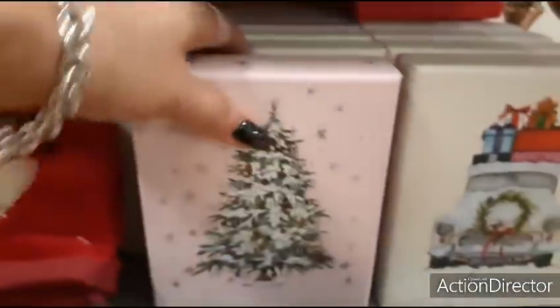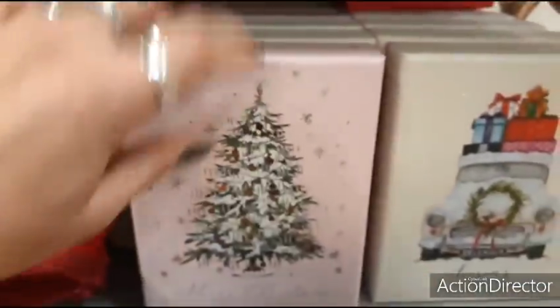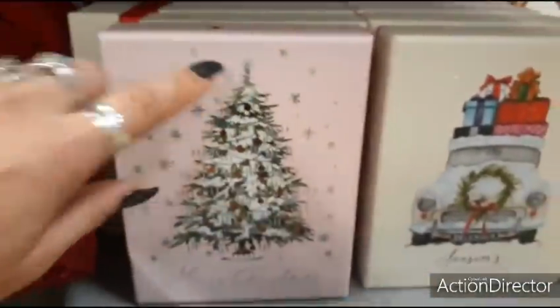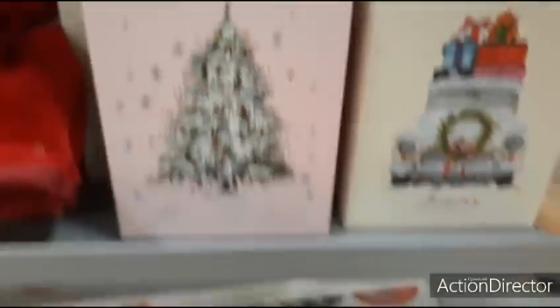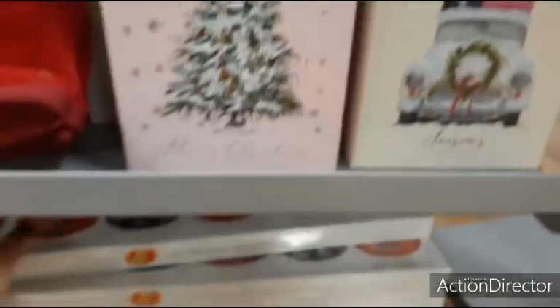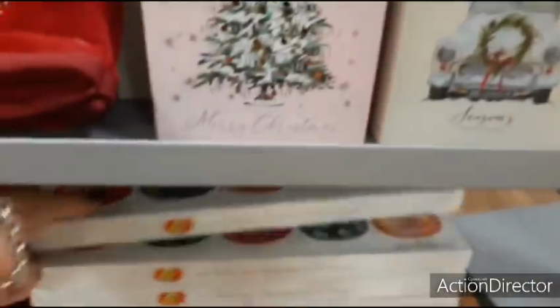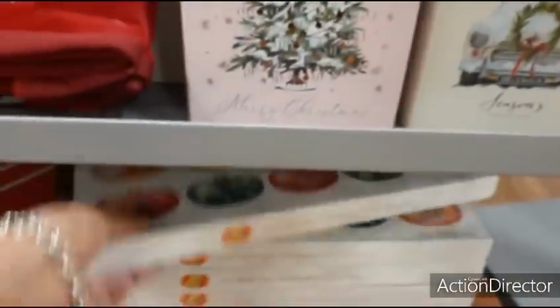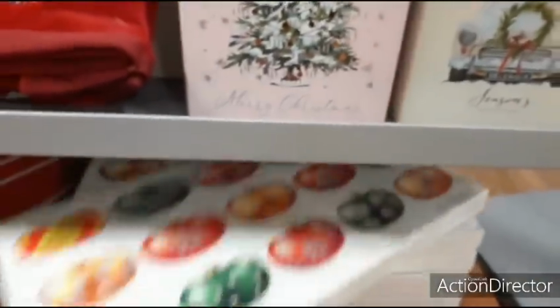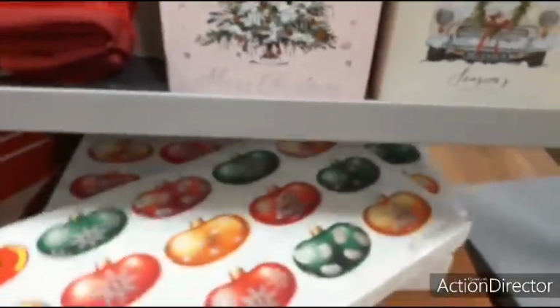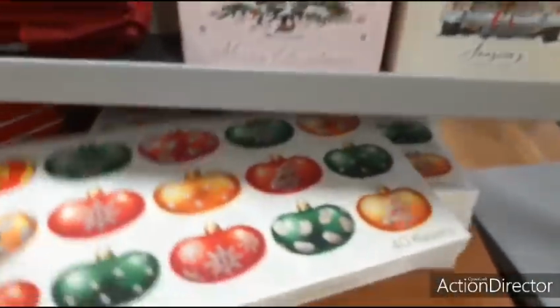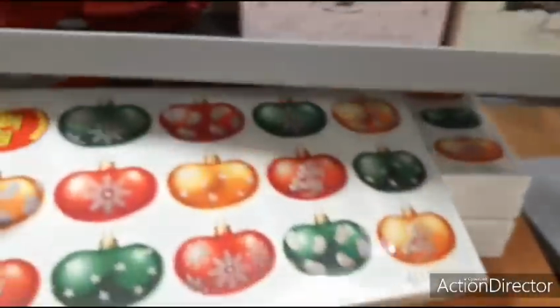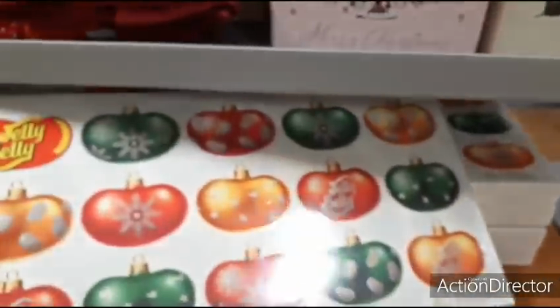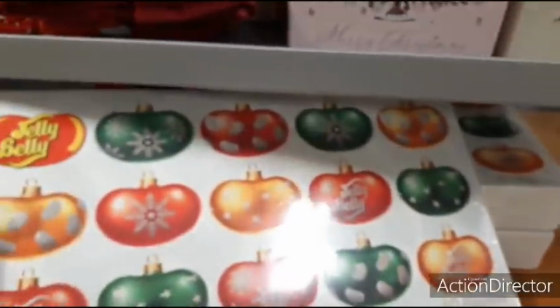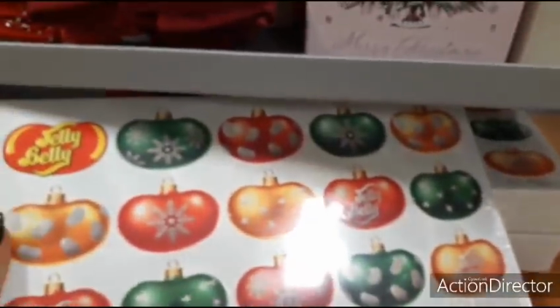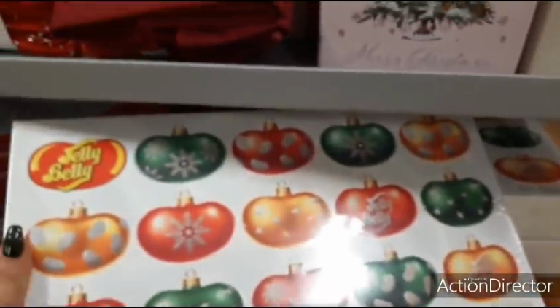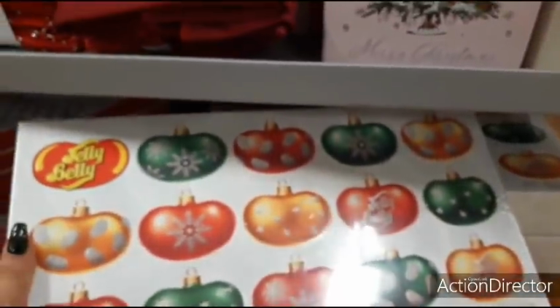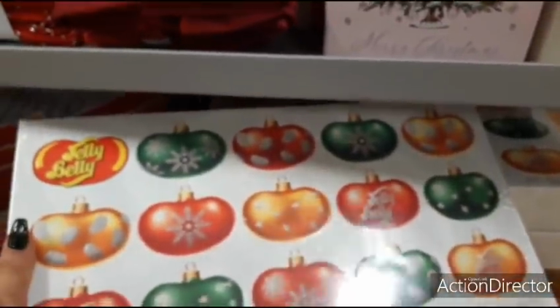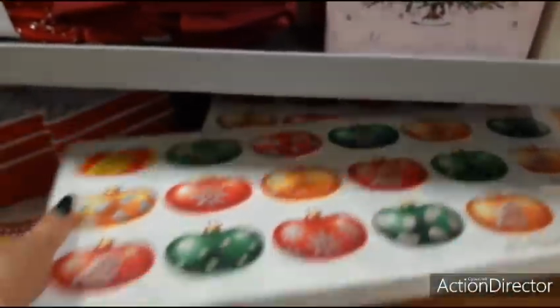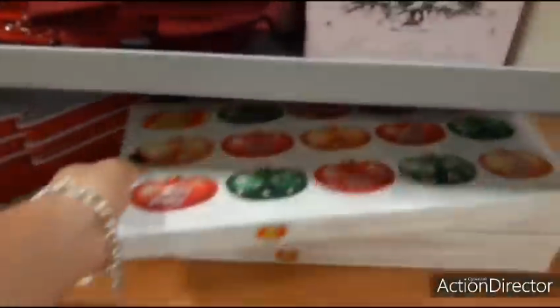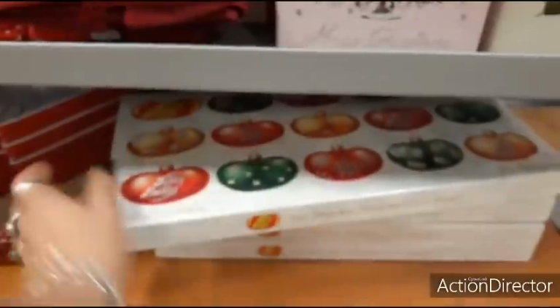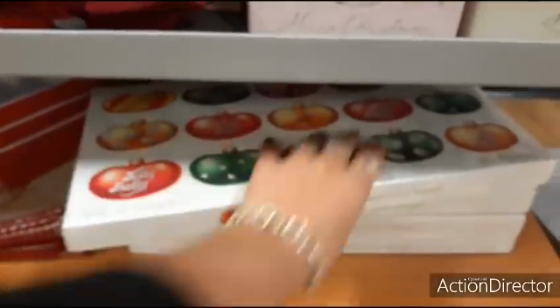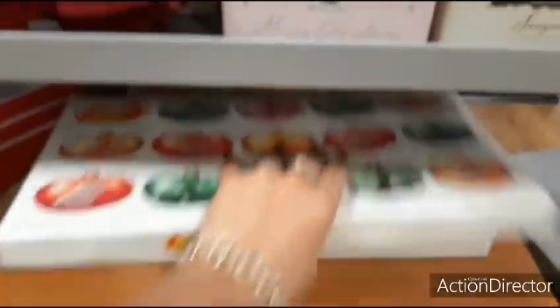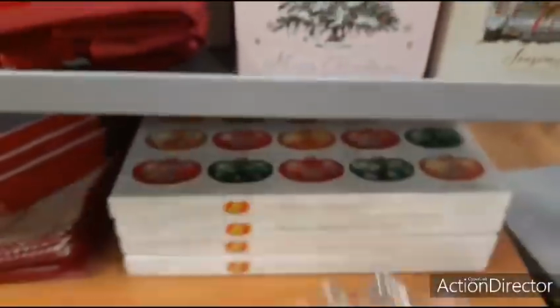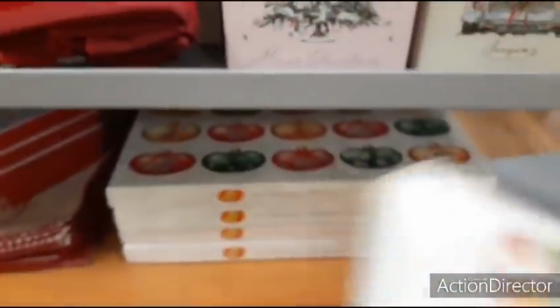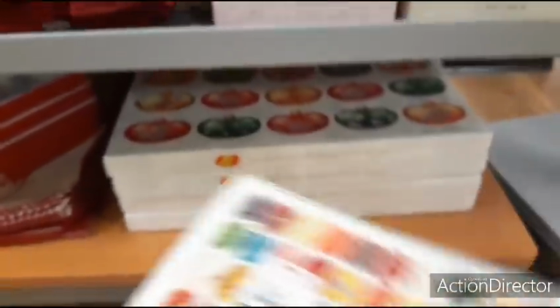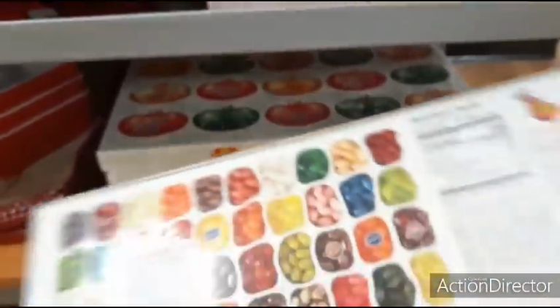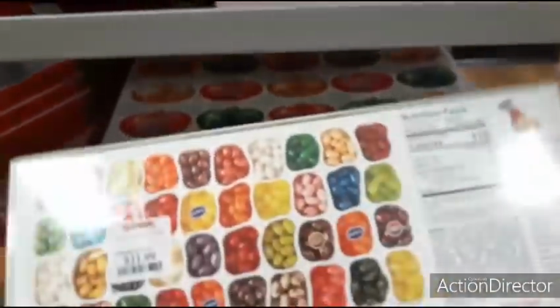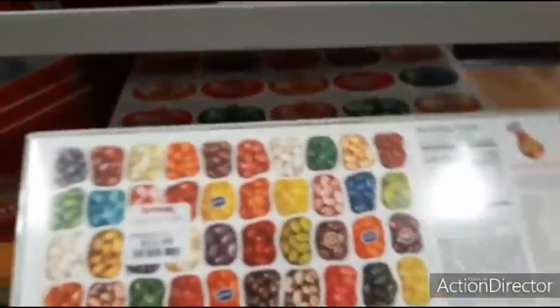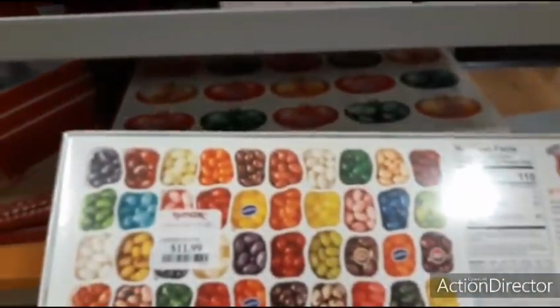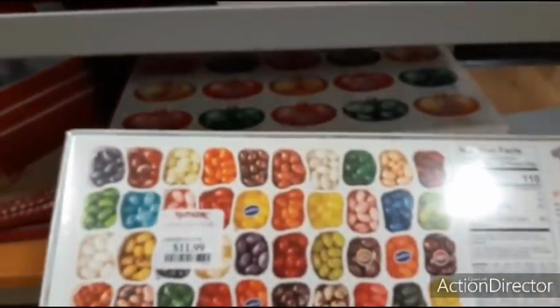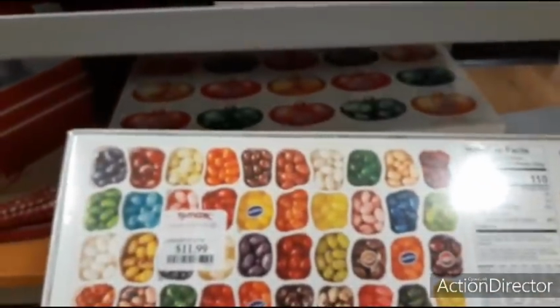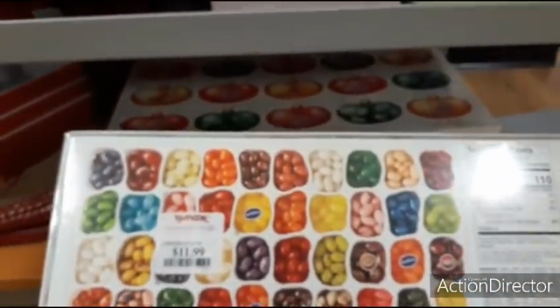My Jelly Belly — 40 flavors! That is going to be $11.99.